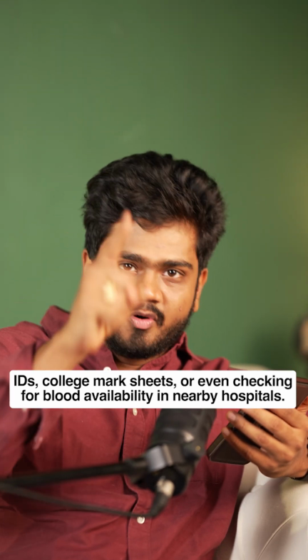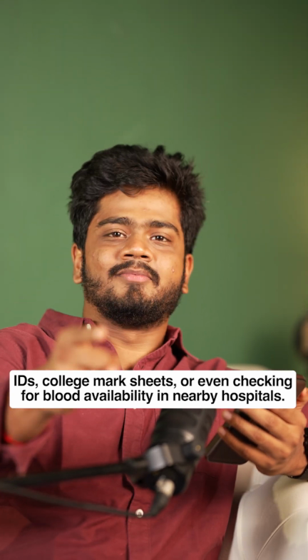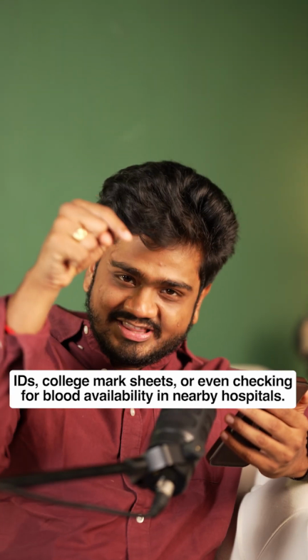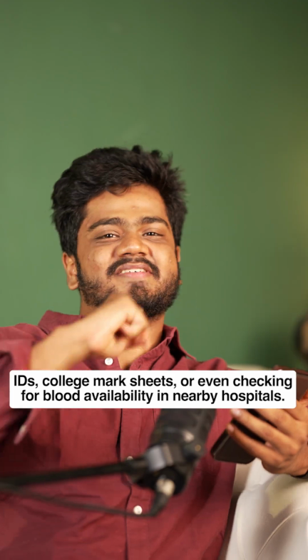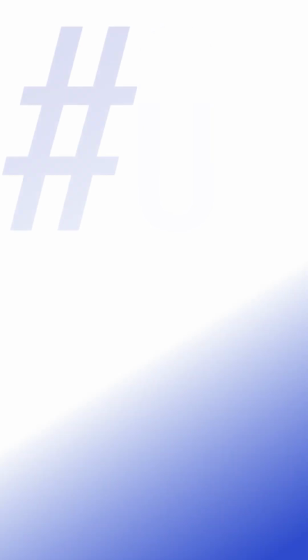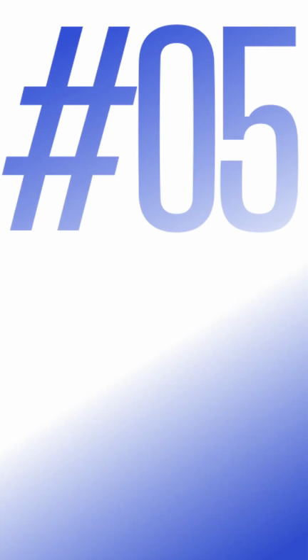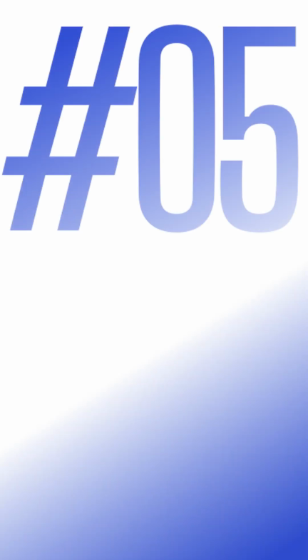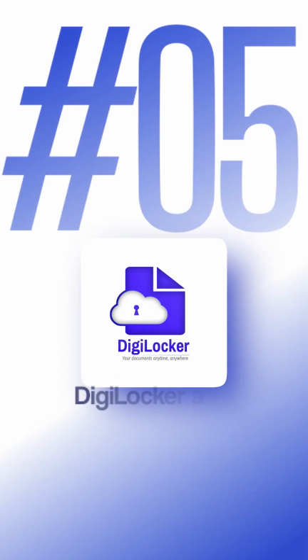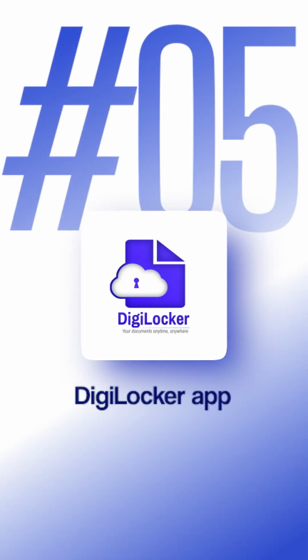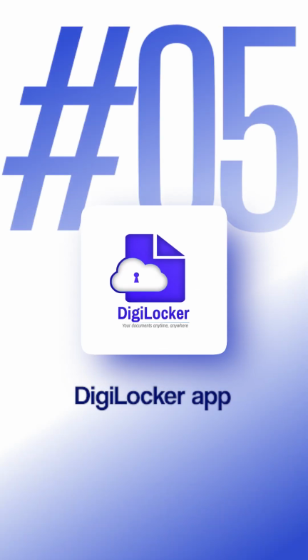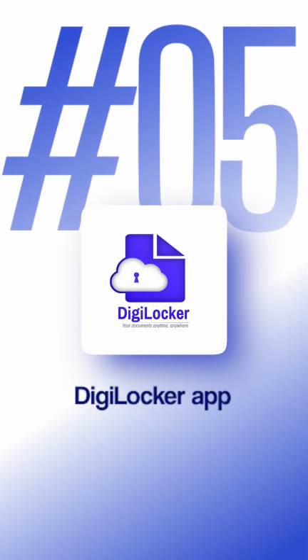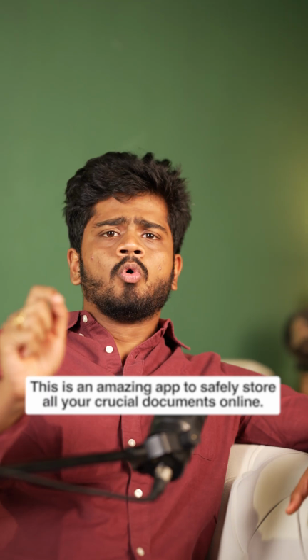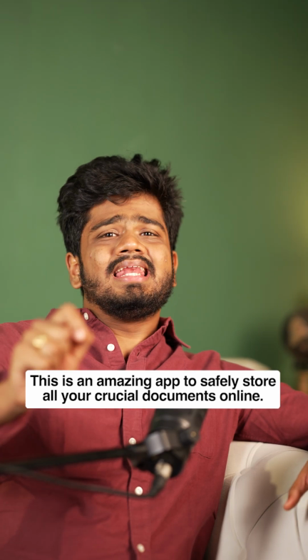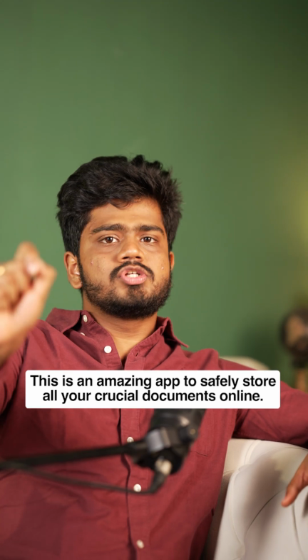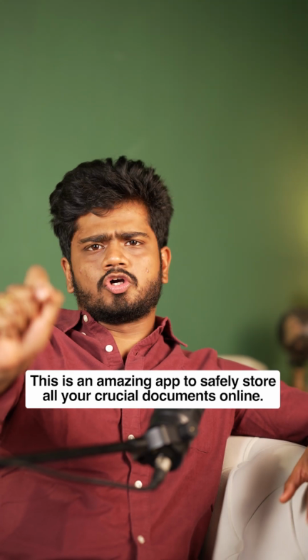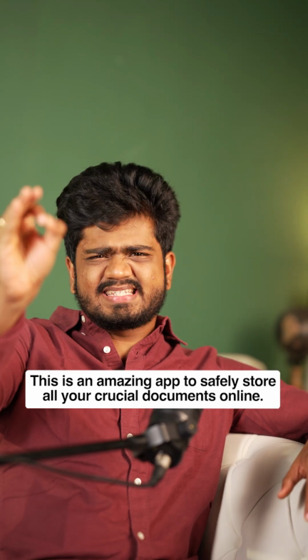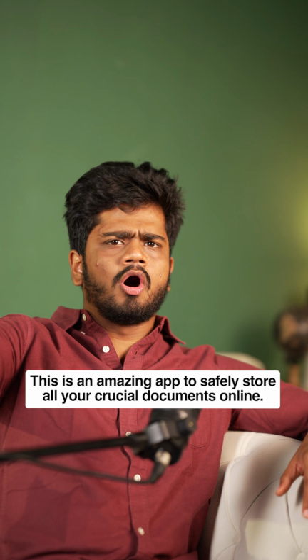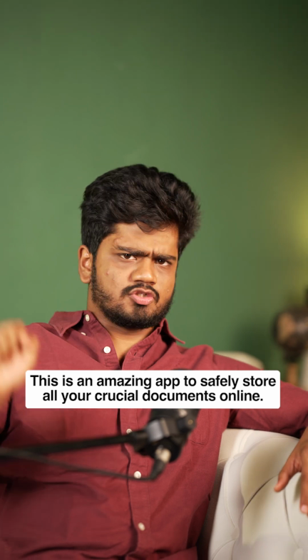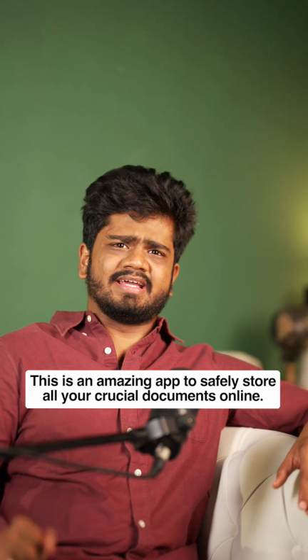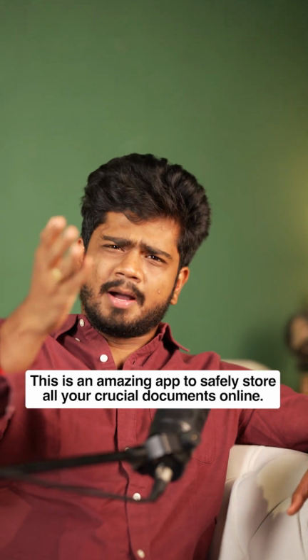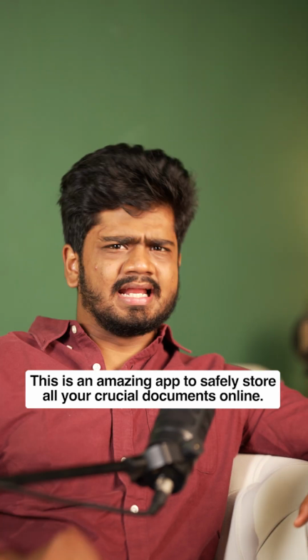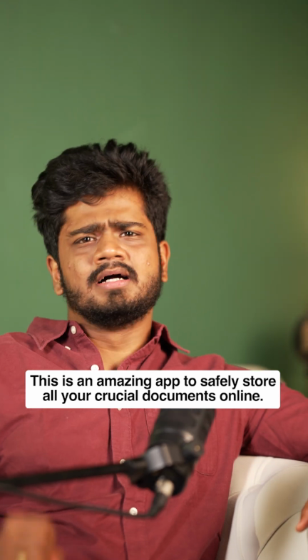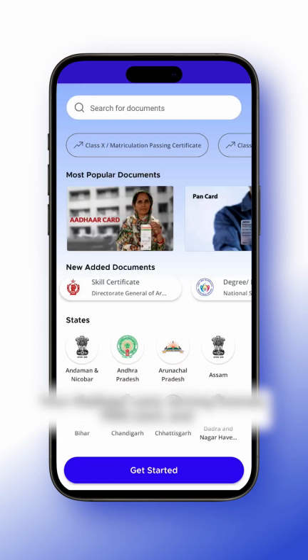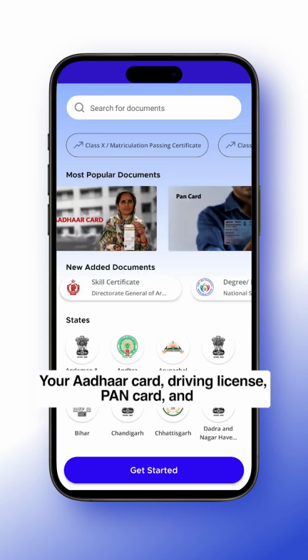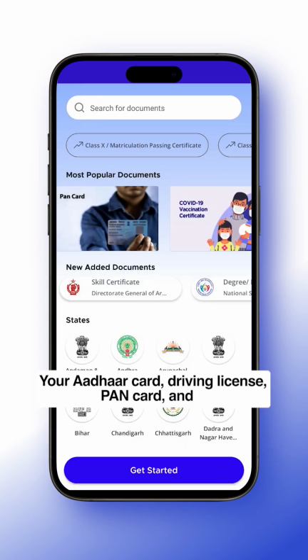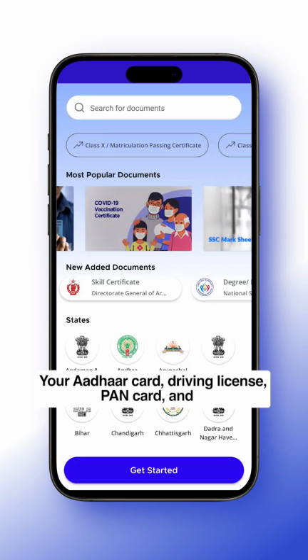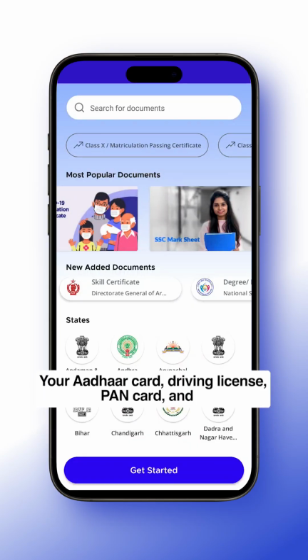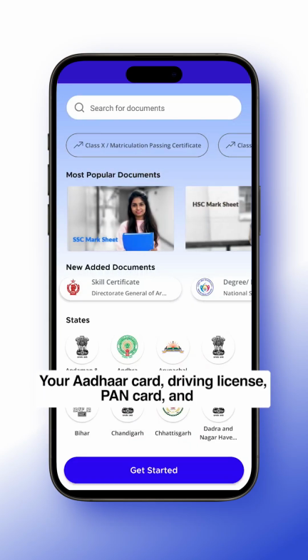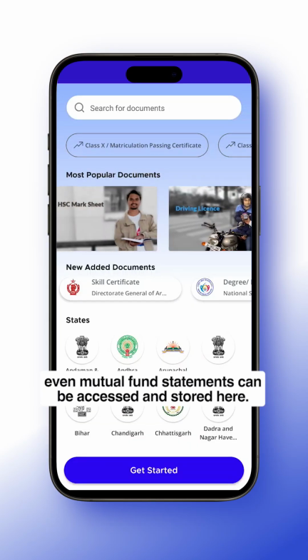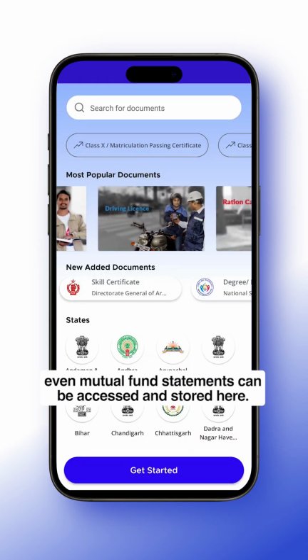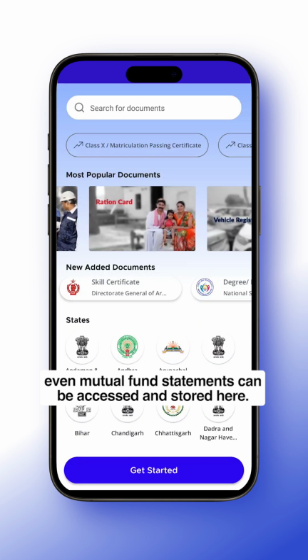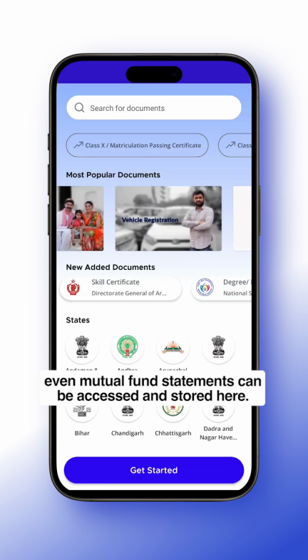Number five on the list is DigiLocker. You can store all your crucial documents safely online — this is an amazing app. You can store your Aadhaar card, driving license, PAN card, and you can also store your mutual fund statements here.